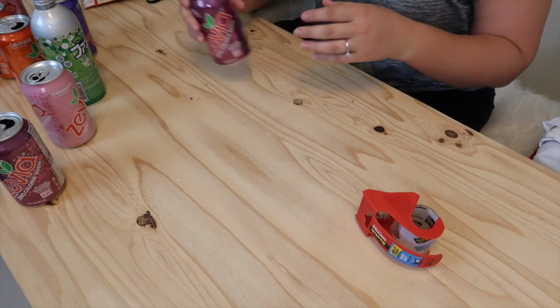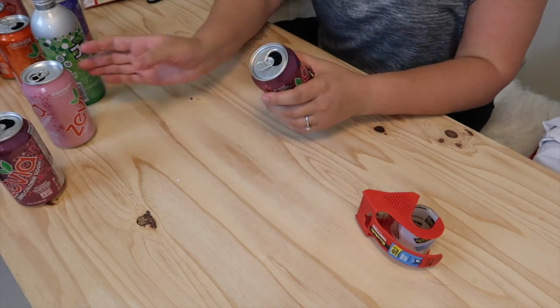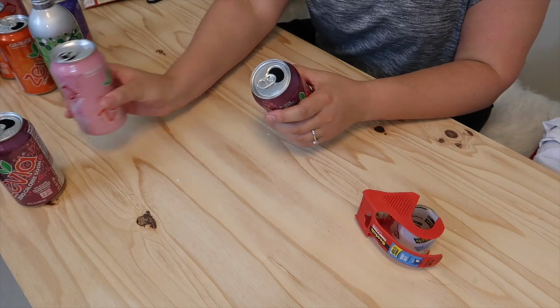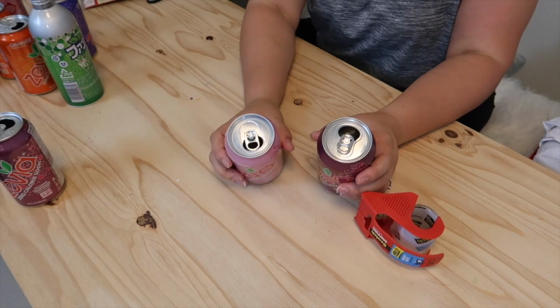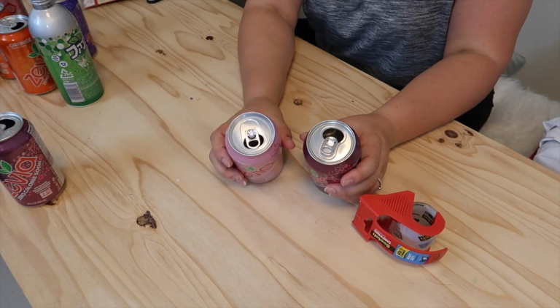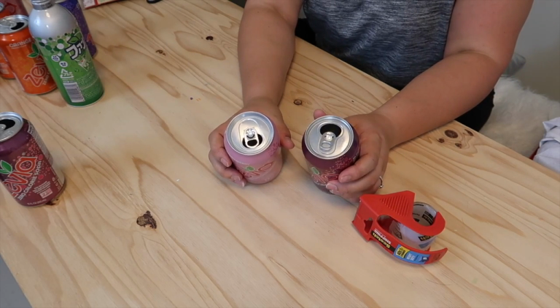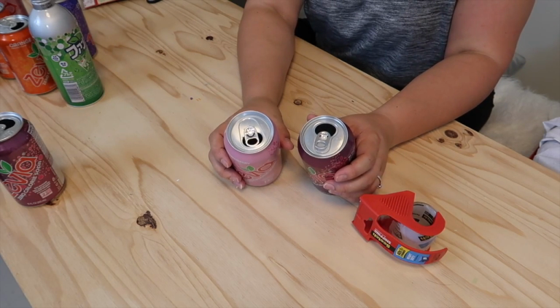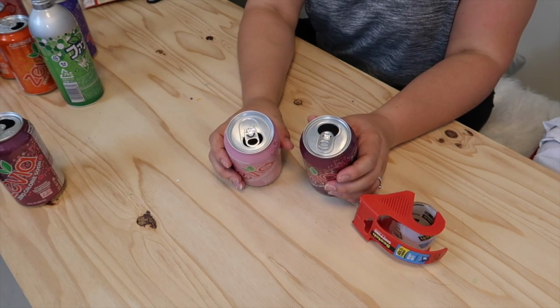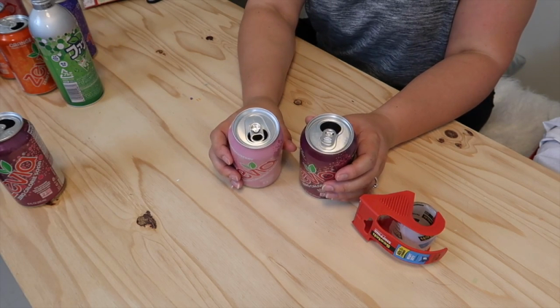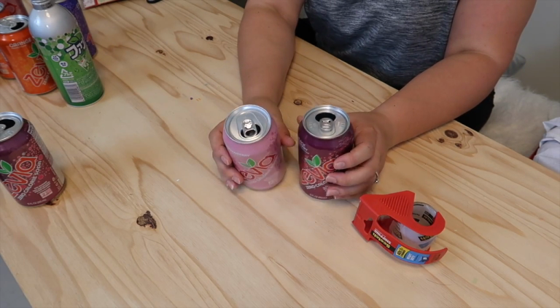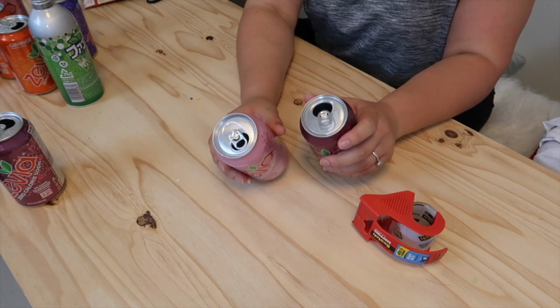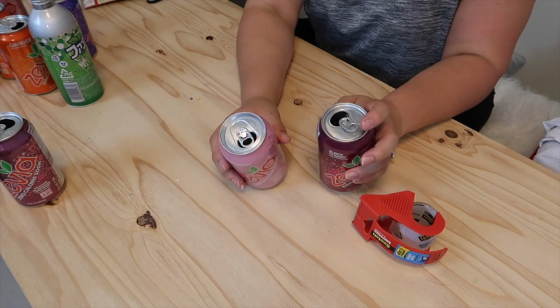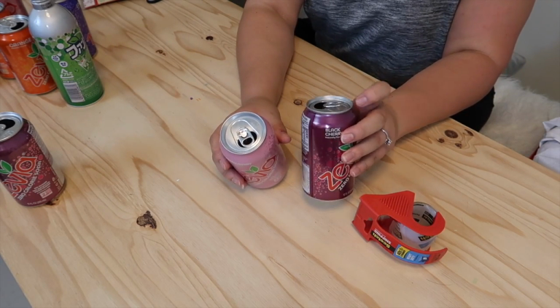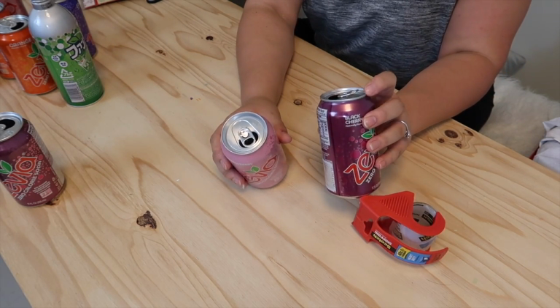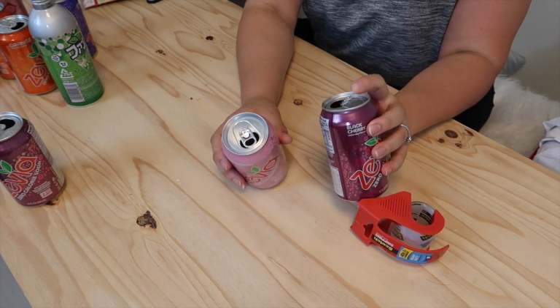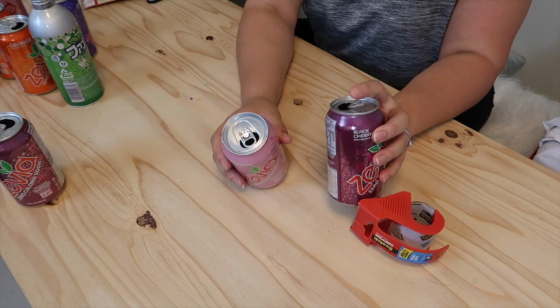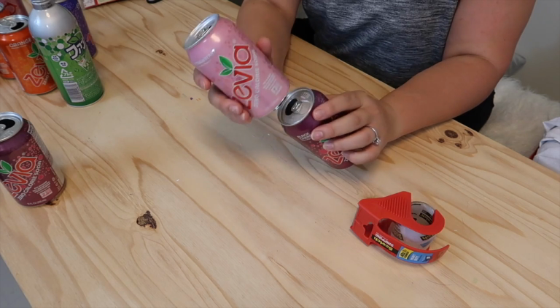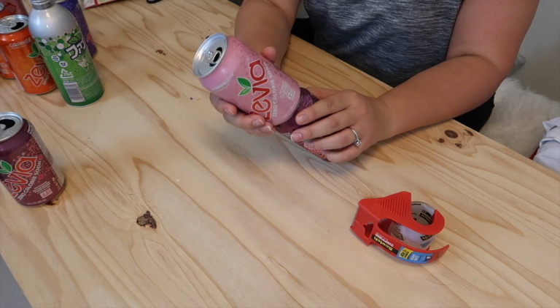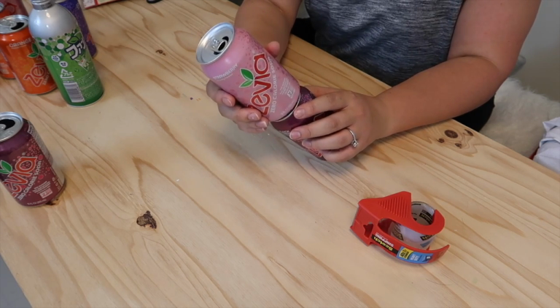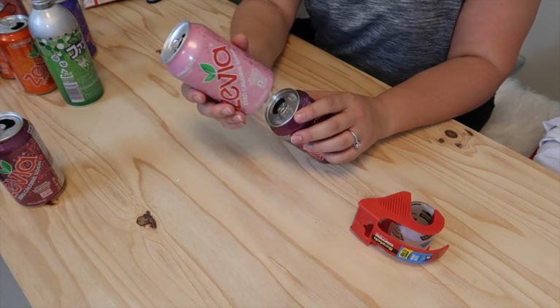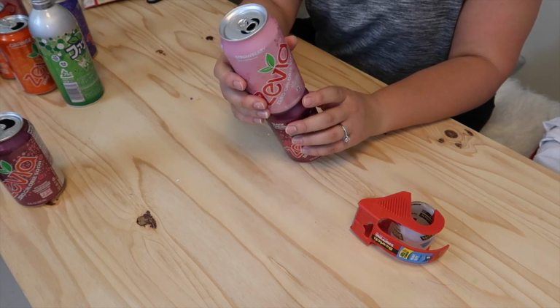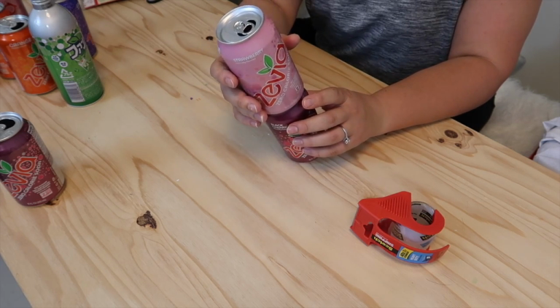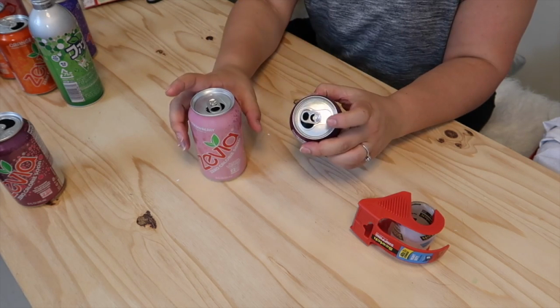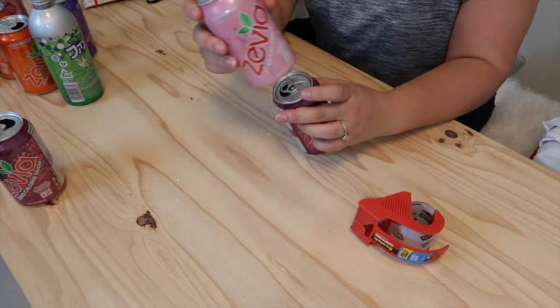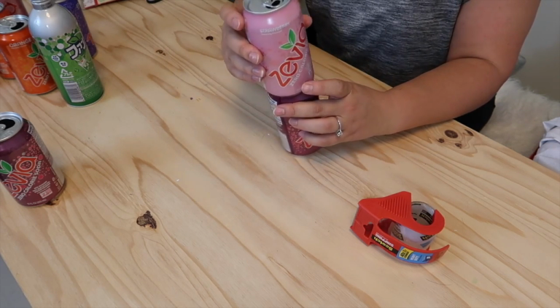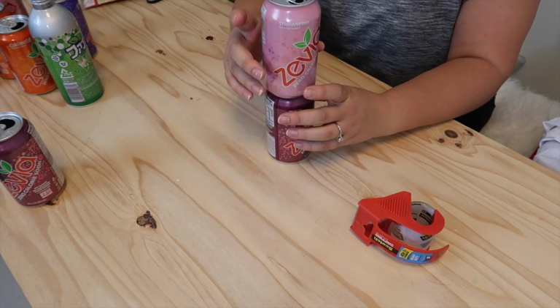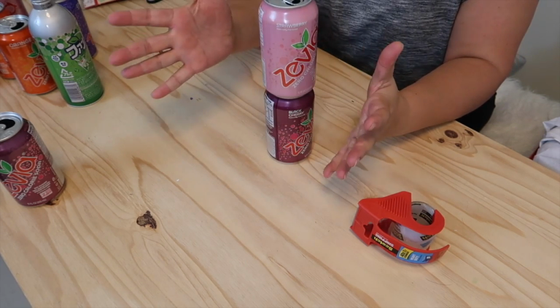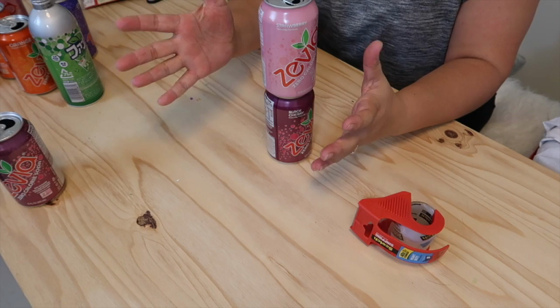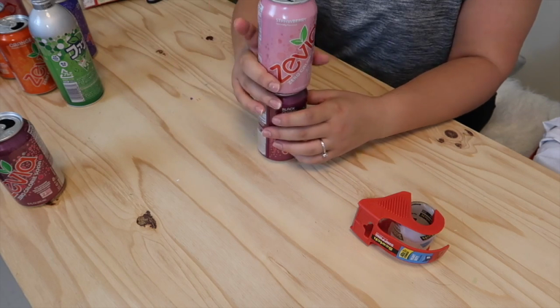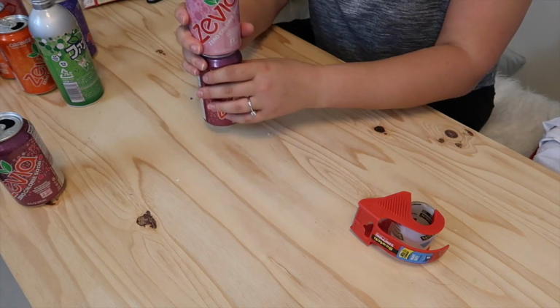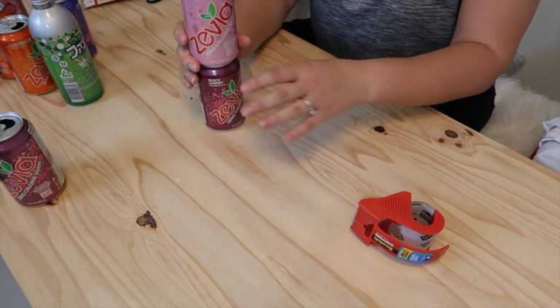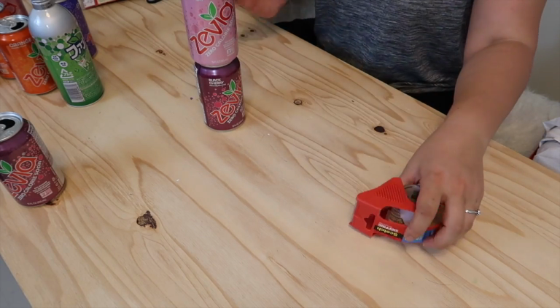Go ahead and grab your cans and flip all the tab tops around. As you can see, they kind of lift up a little and it doesn't allow the cans to stack perfectly. So flipping them around lies them flat and the cans are easier to stack.